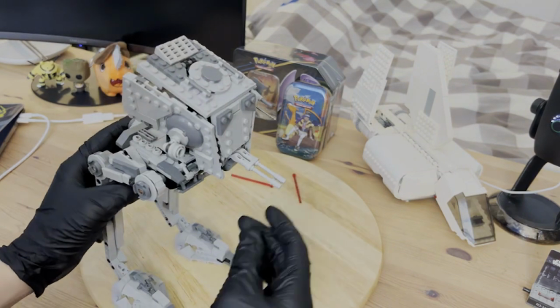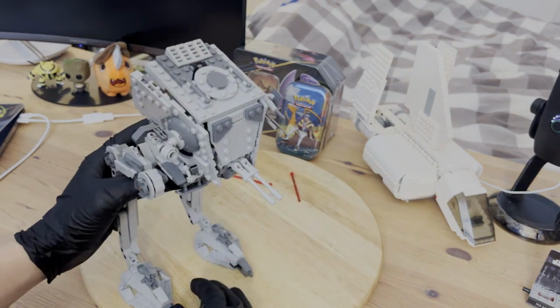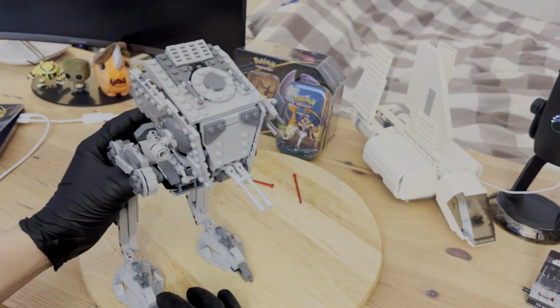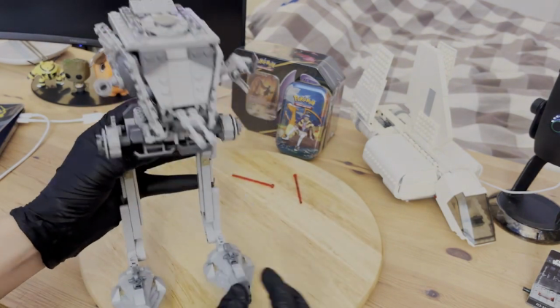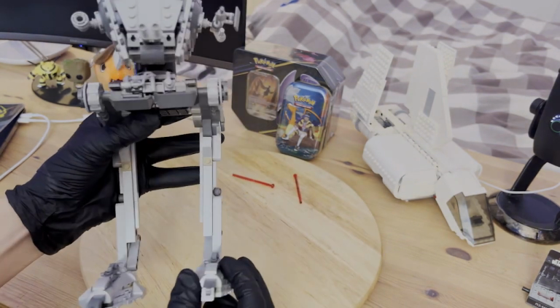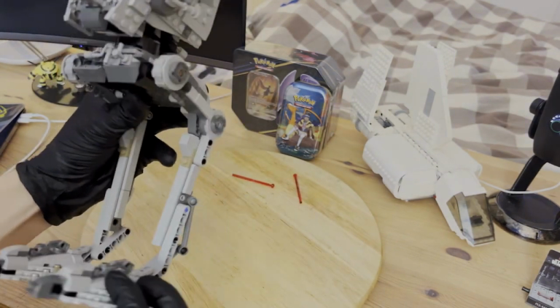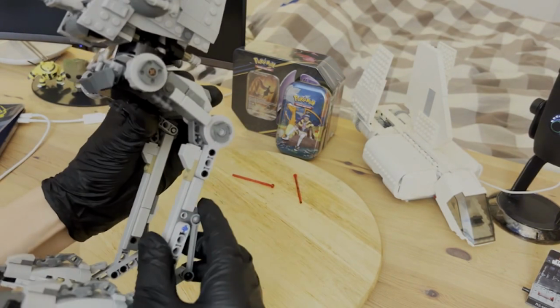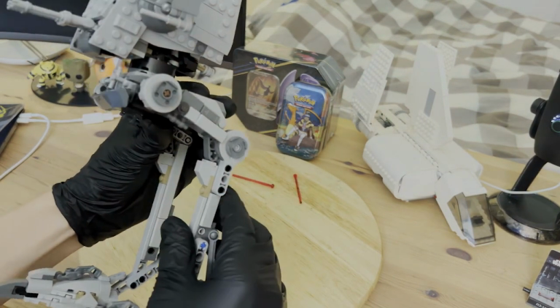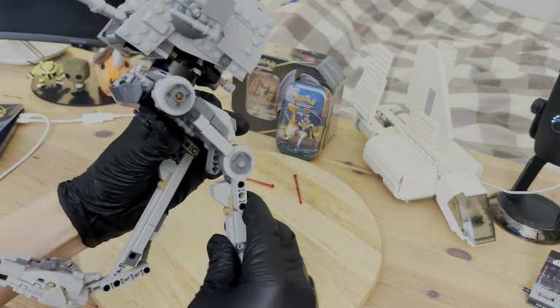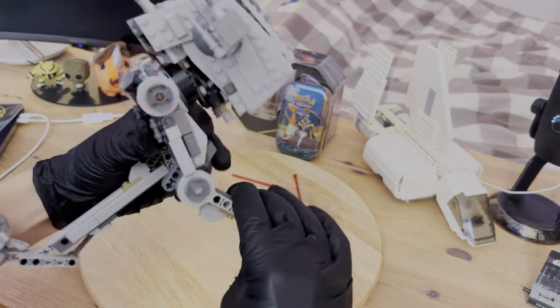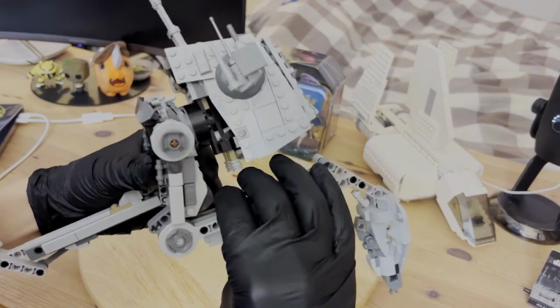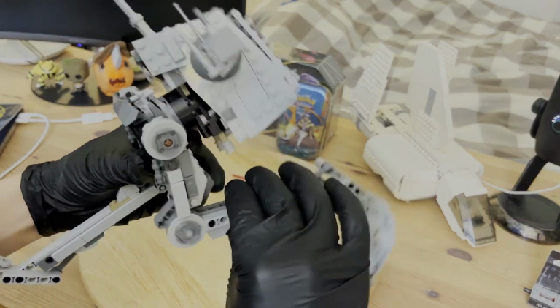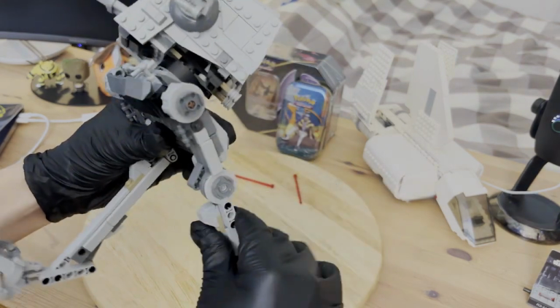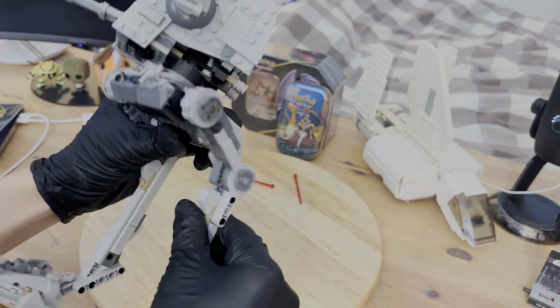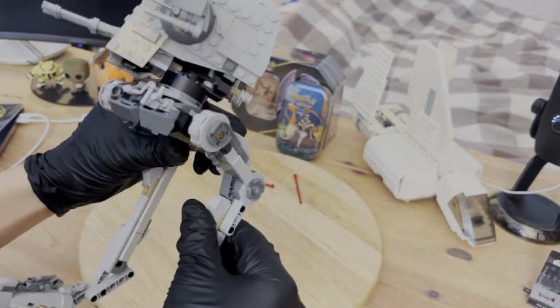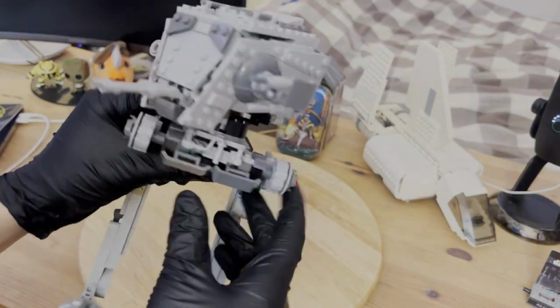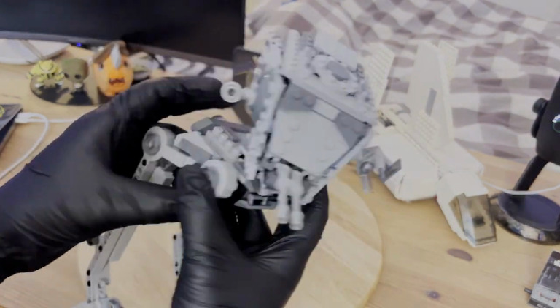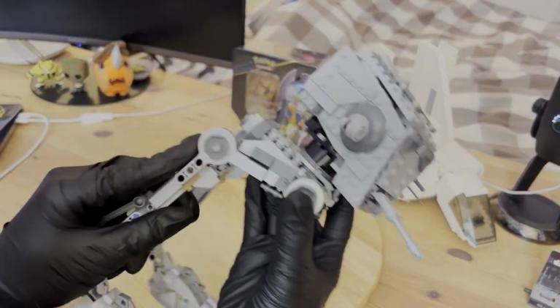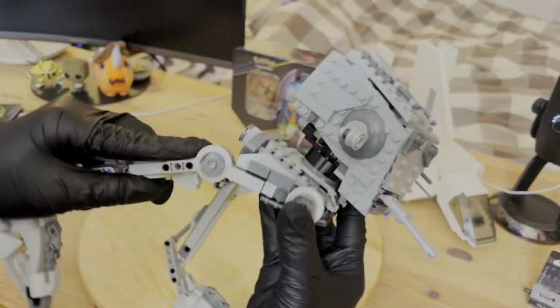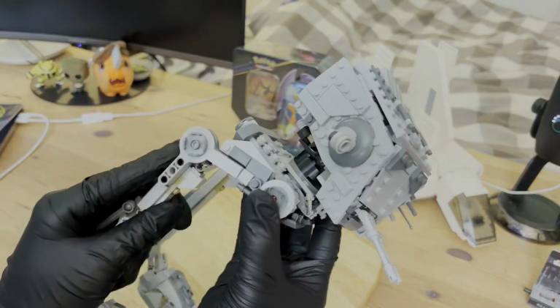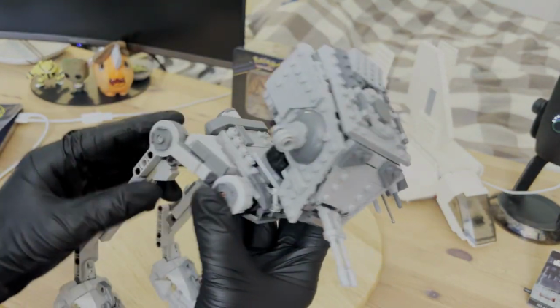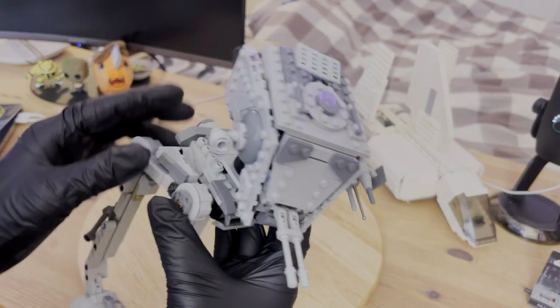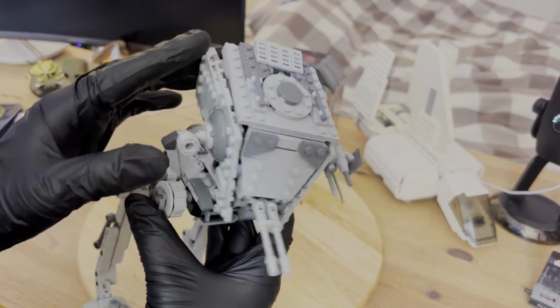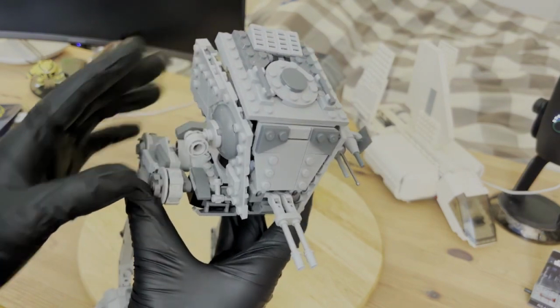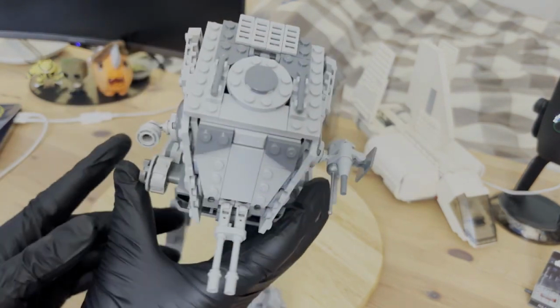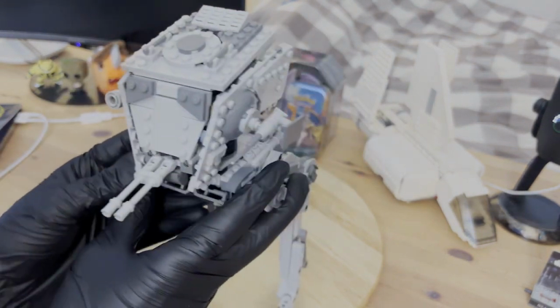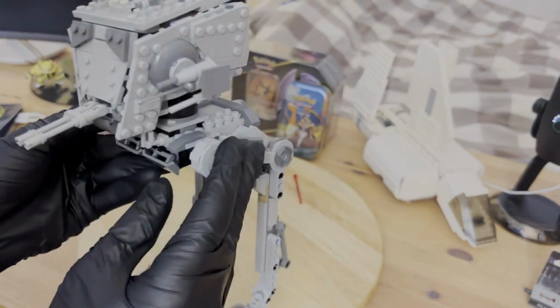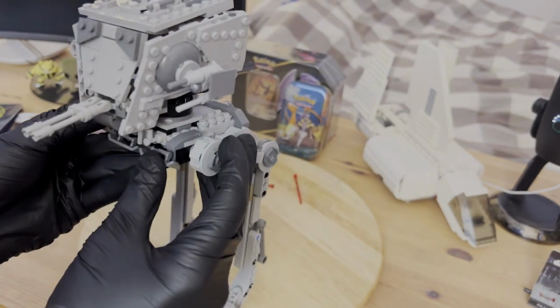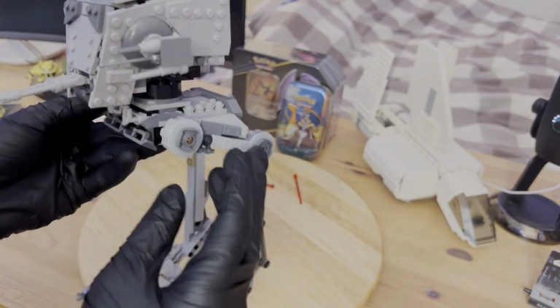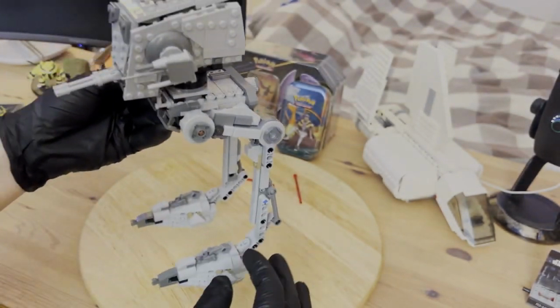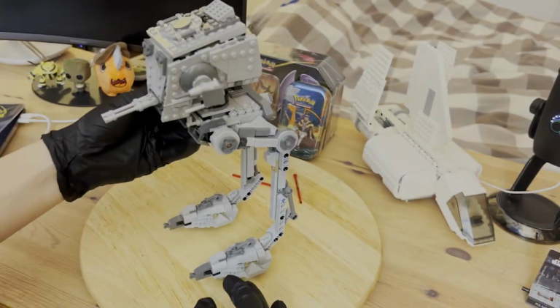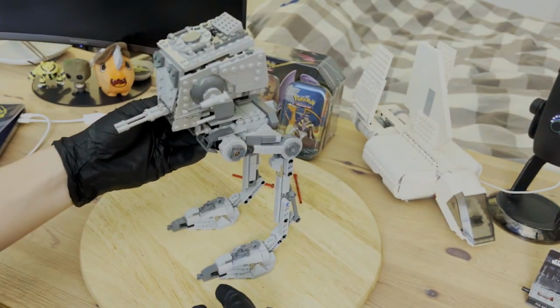The legs are also on a ratchet joint that moves up and down, and this is about the only articulation you'll get. The posability is very limited, and the only other move you can probably make, besides a very unstable walking pose, is just a defeated or downed AT-ST.